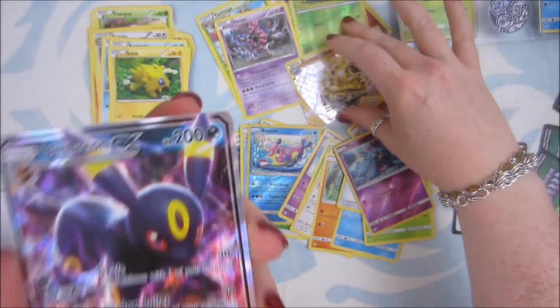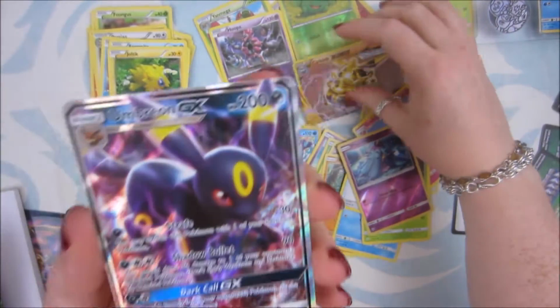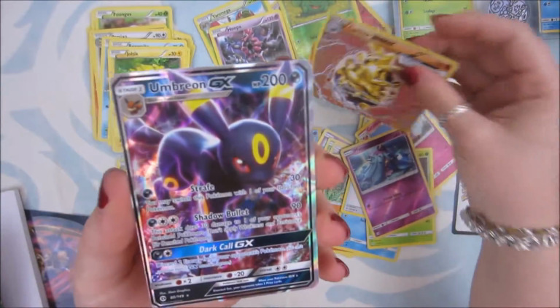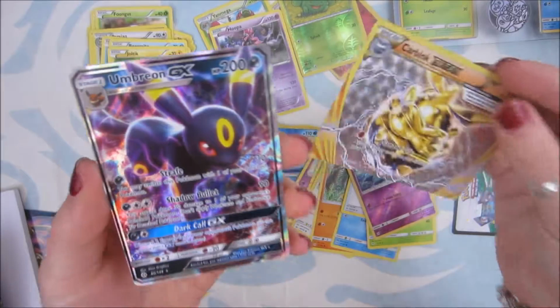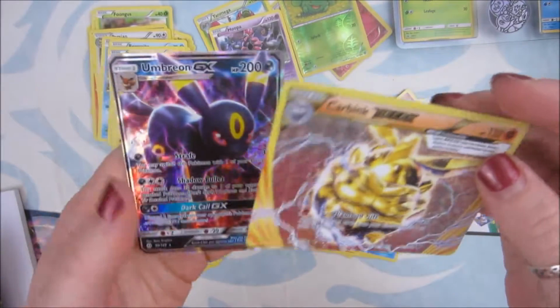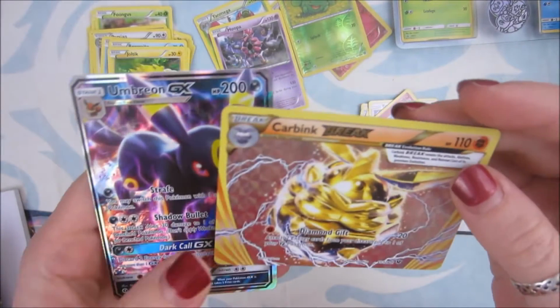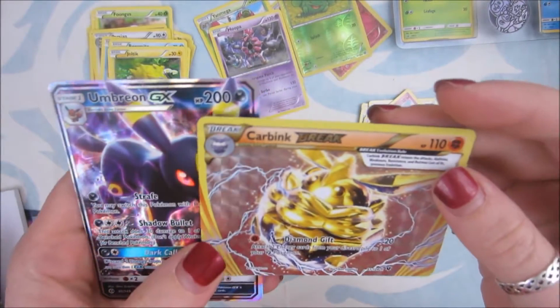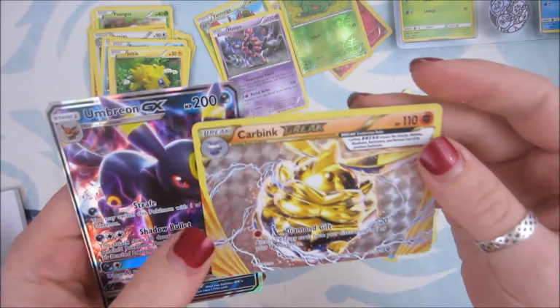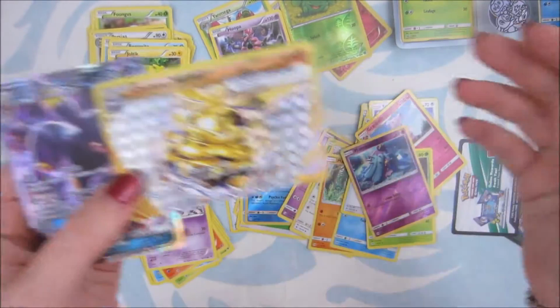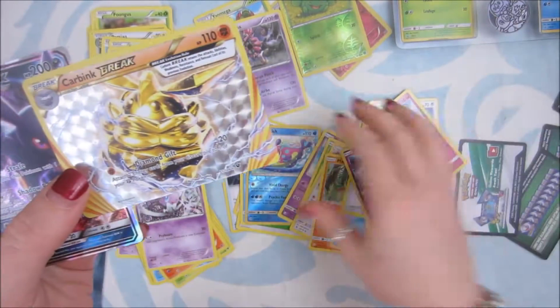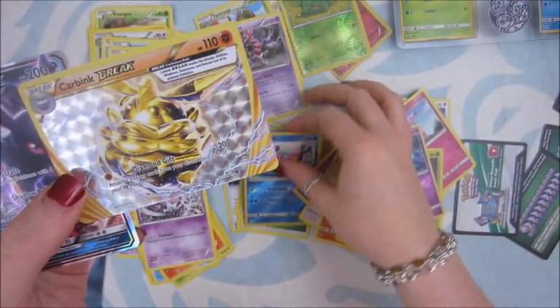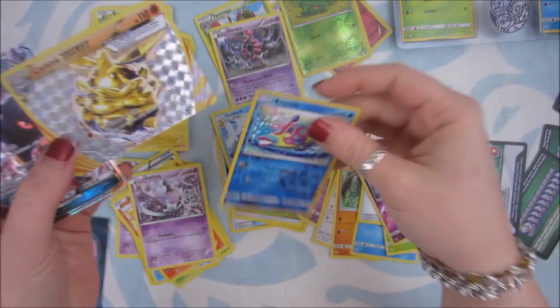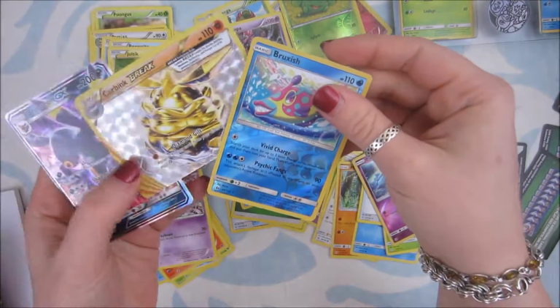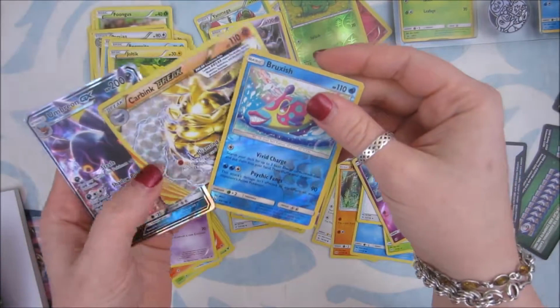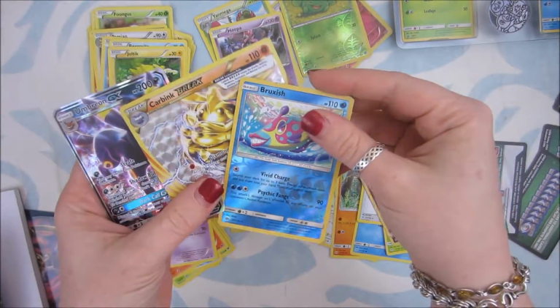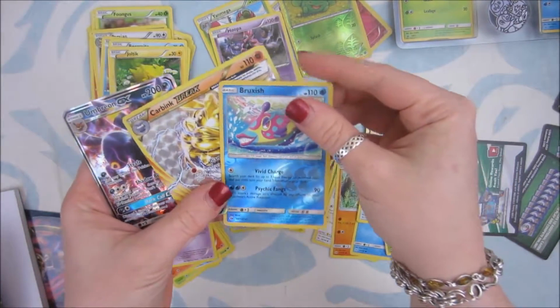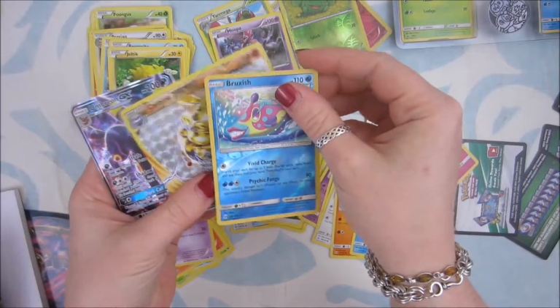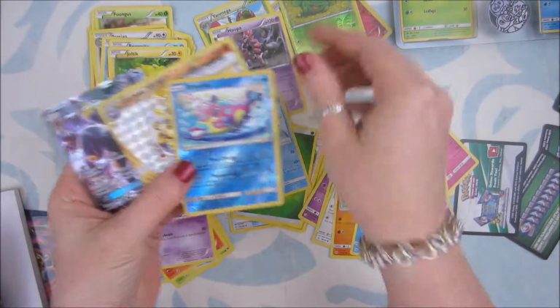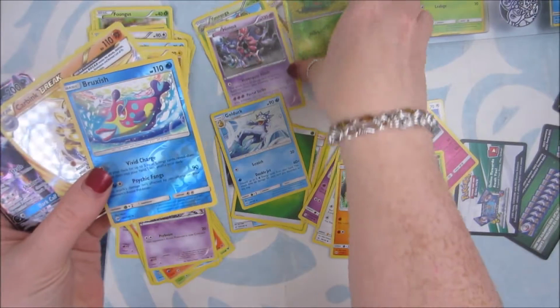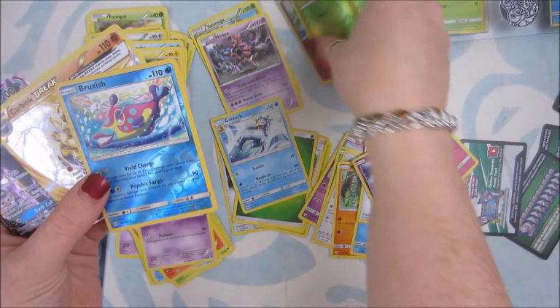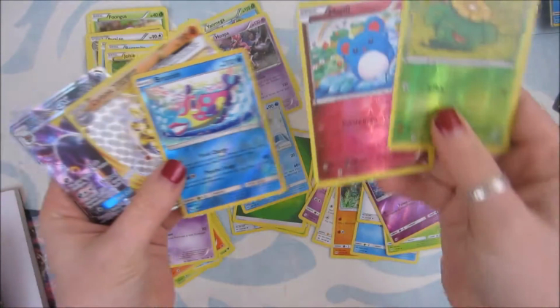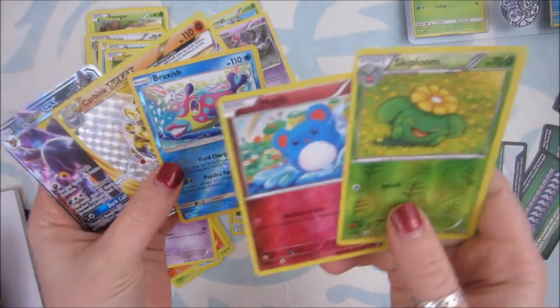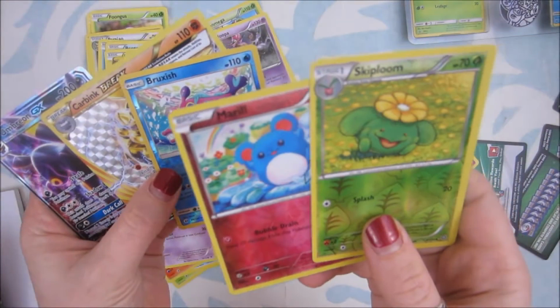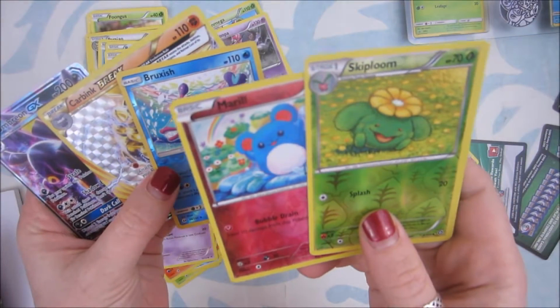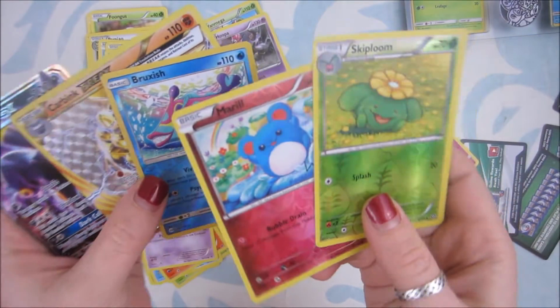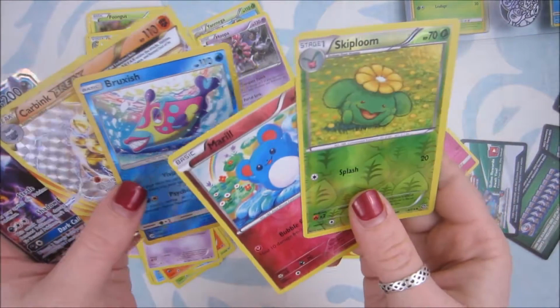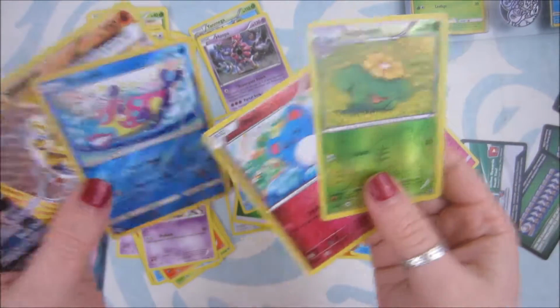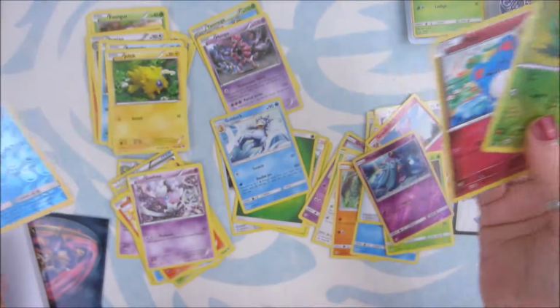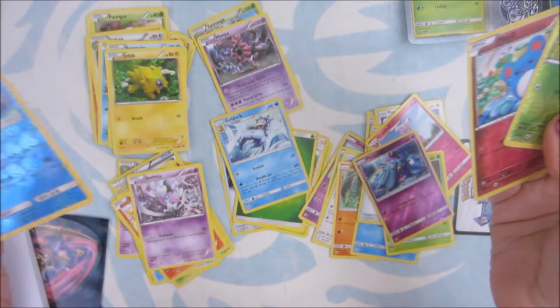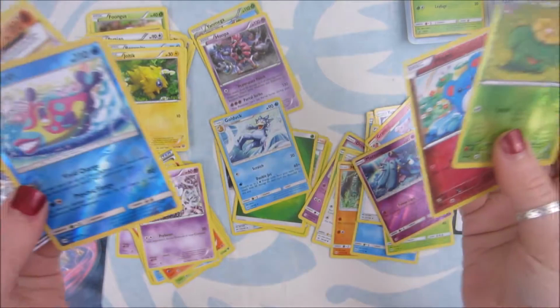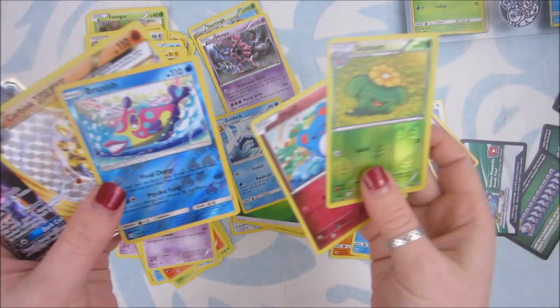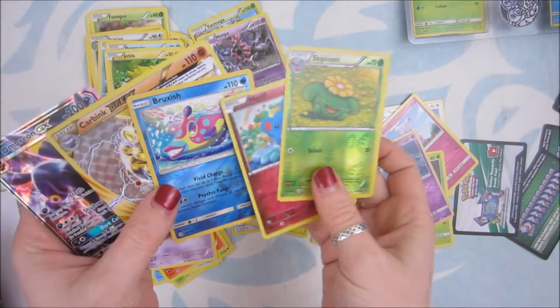So we got the Umbreon GX, we got the Carbink Break, we got a Bruxish Reverse Holo, and a Merill and a Skiploom. I think that was it.